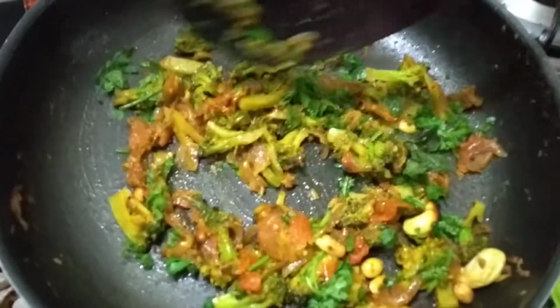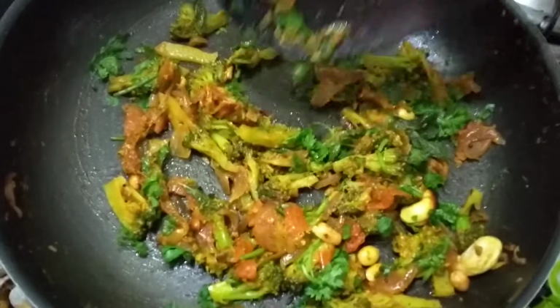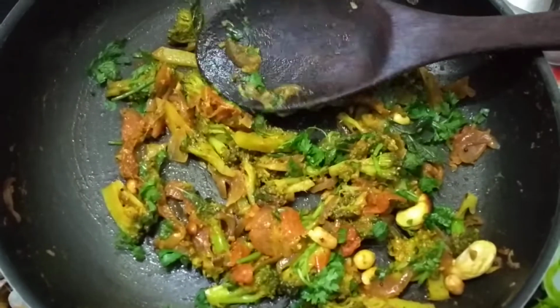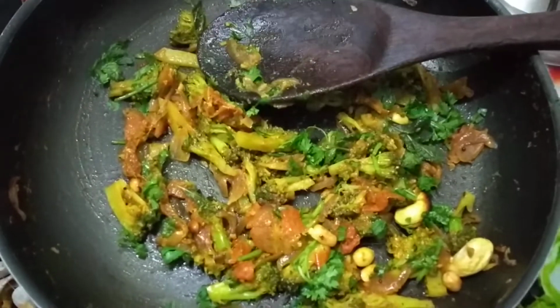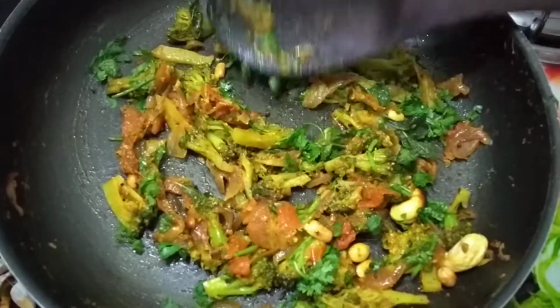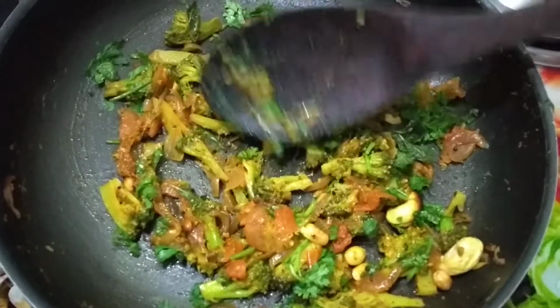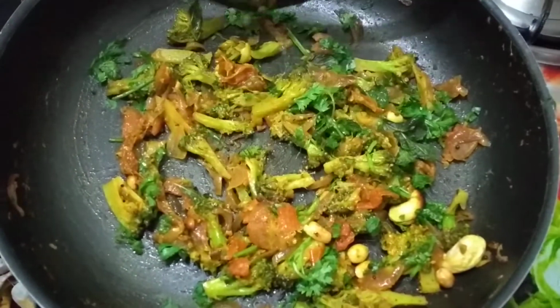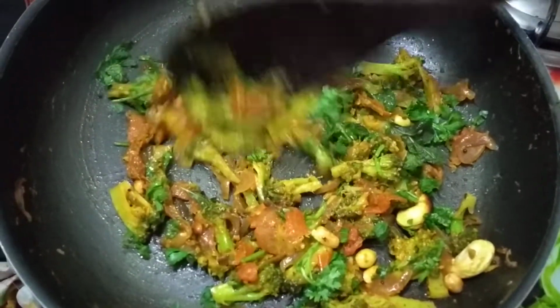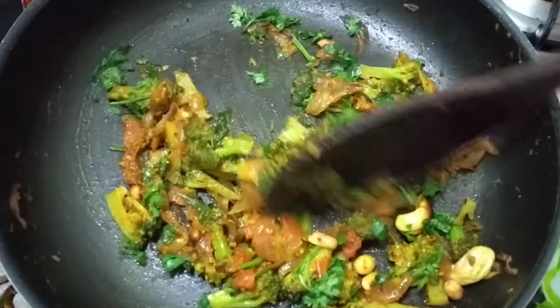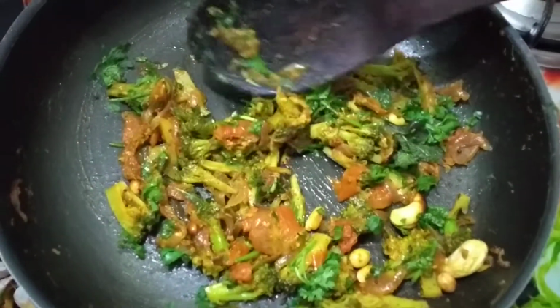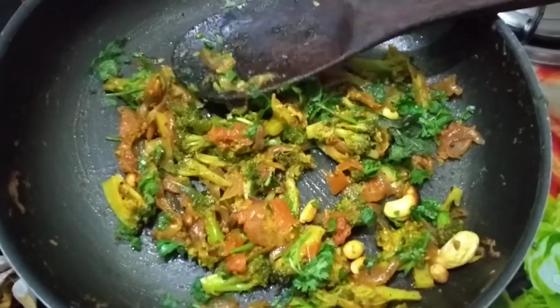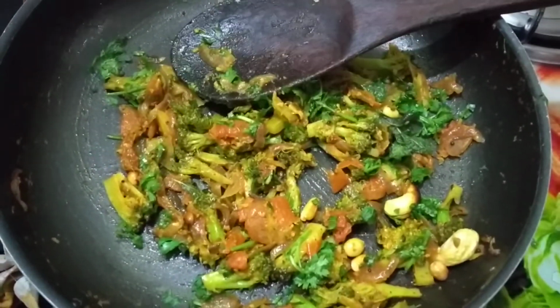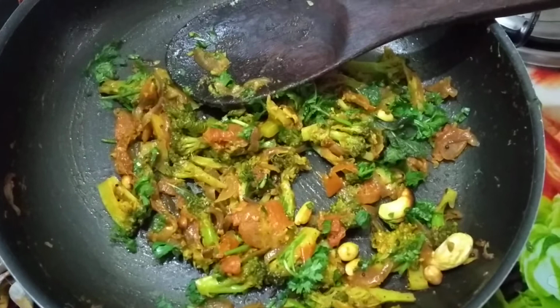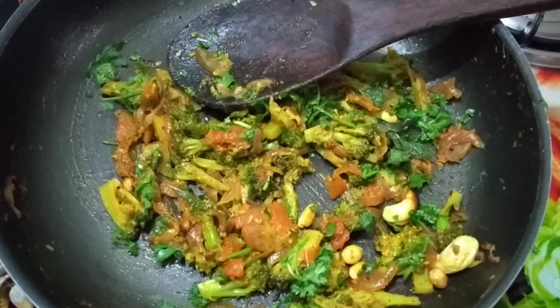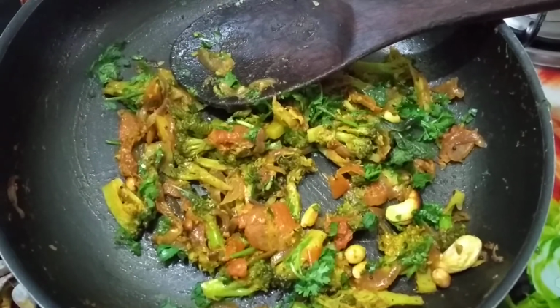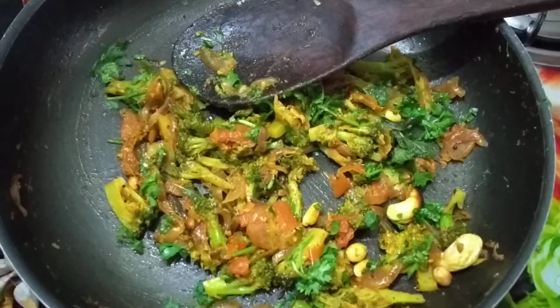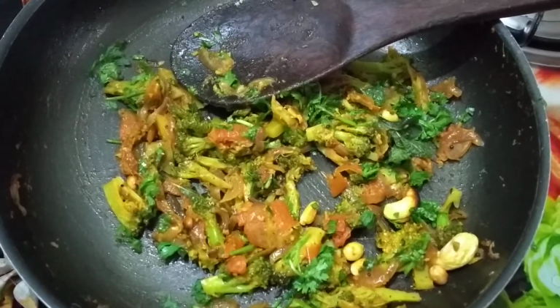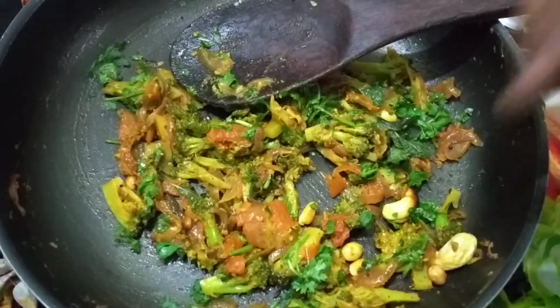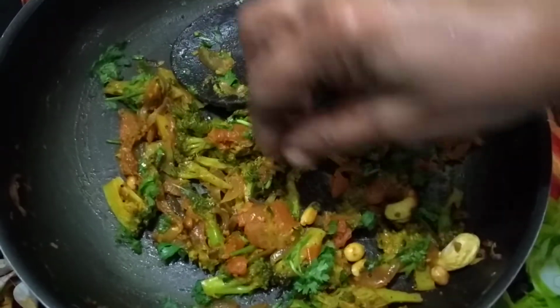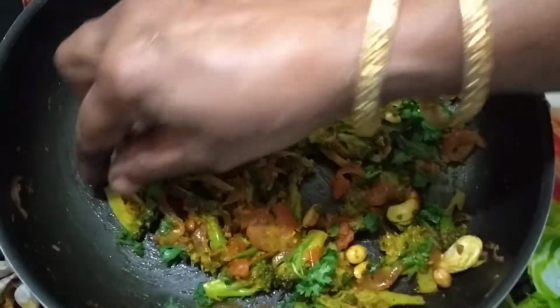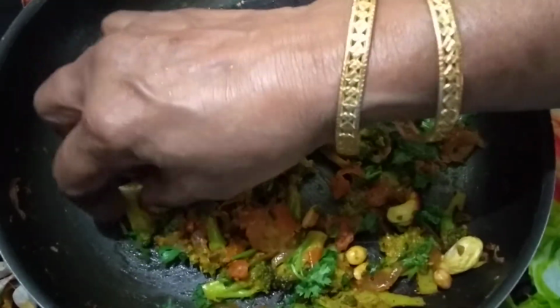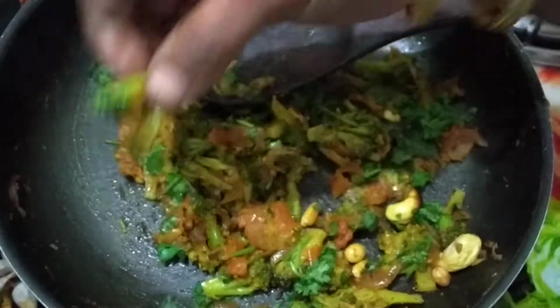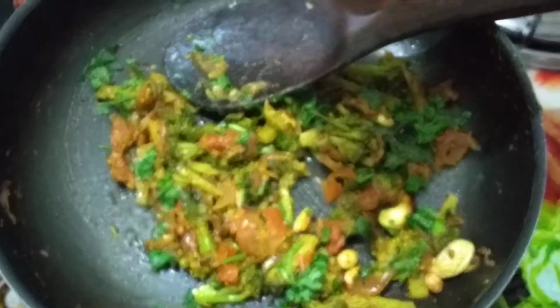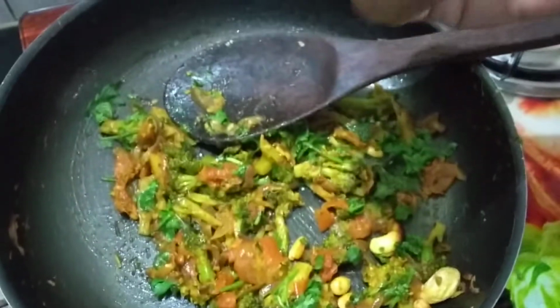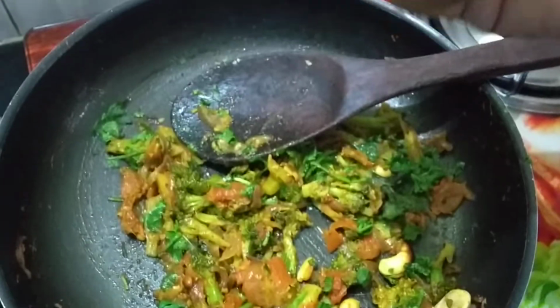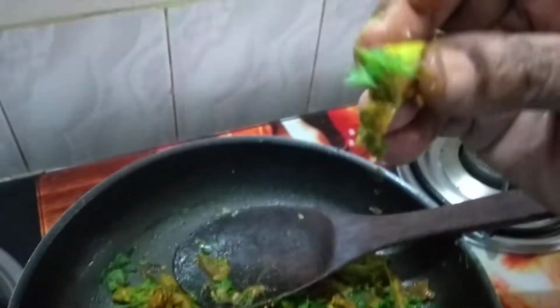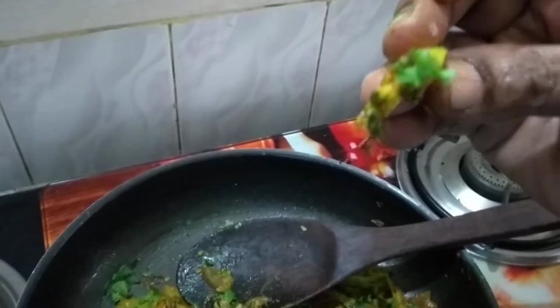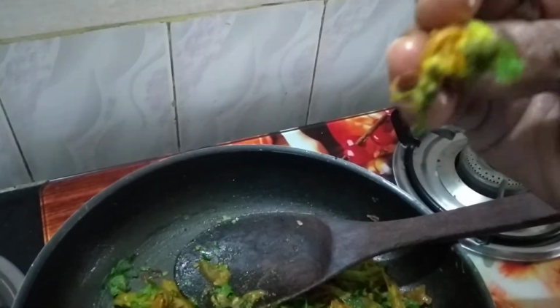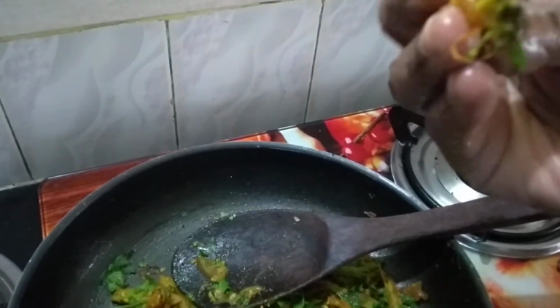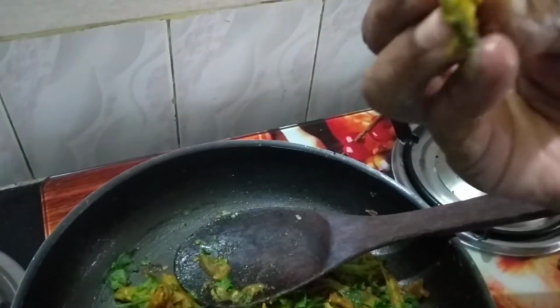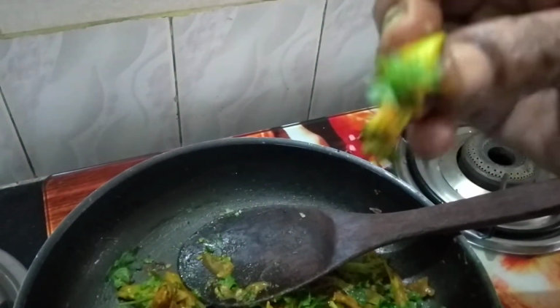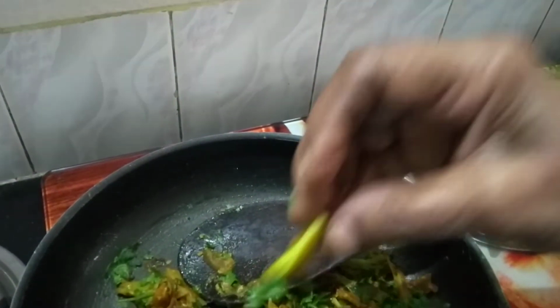Then we will add broccoli and mix it. We will add the ginger. If you take a pot,